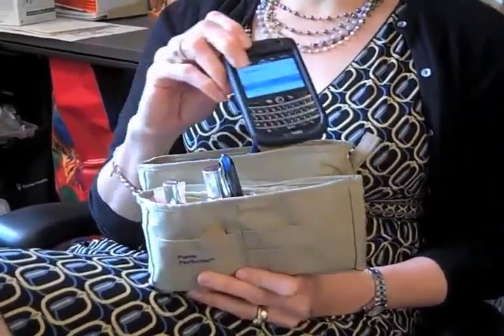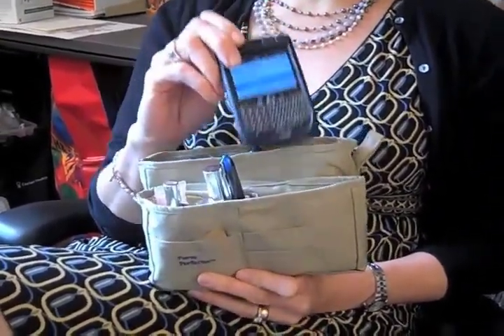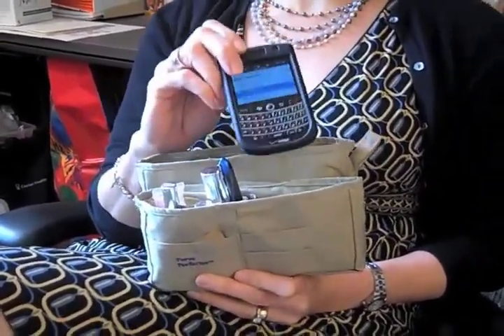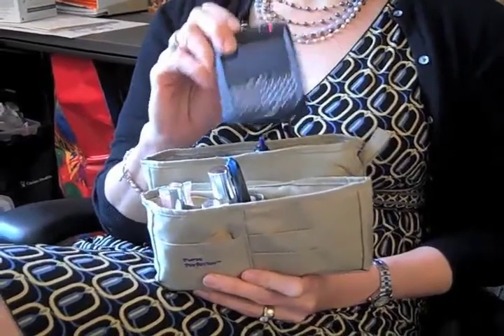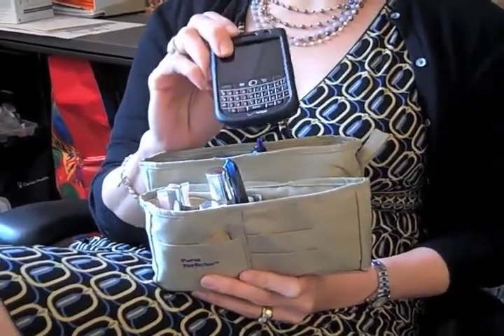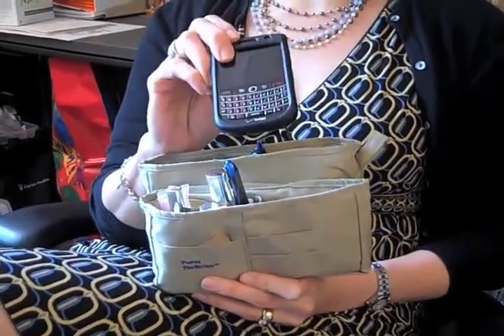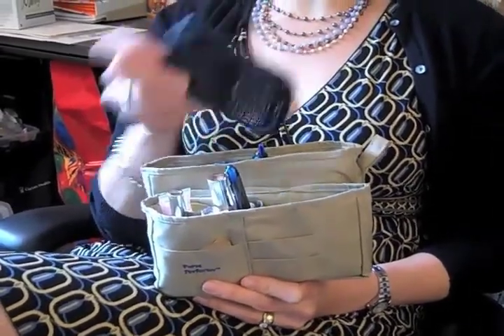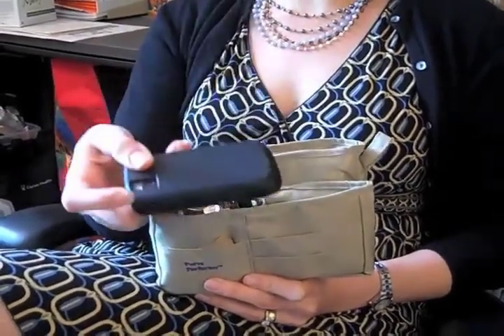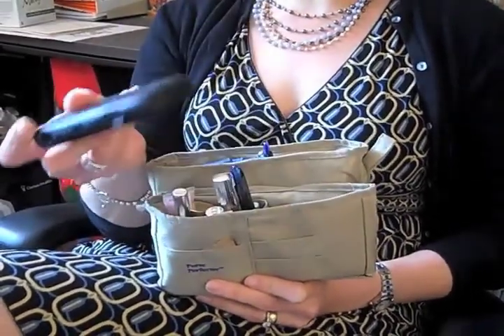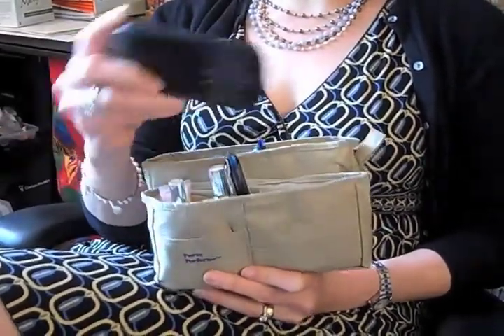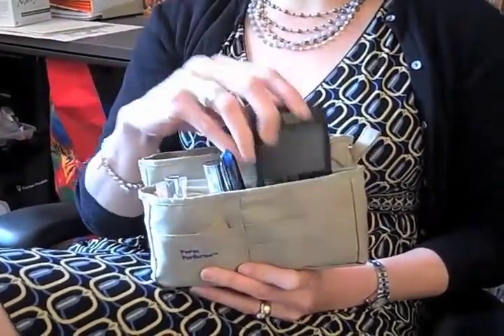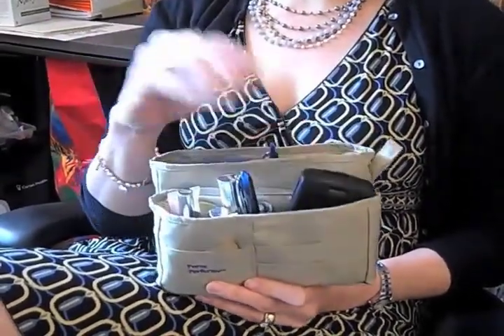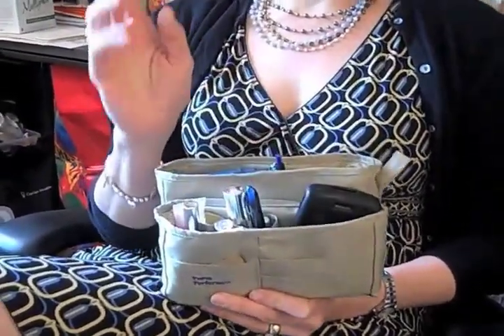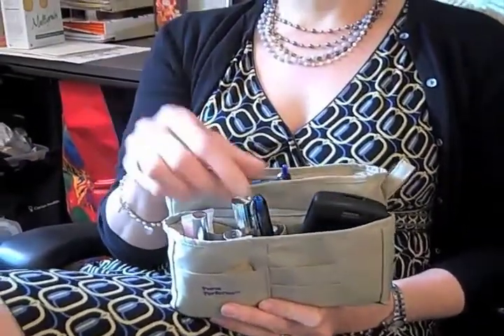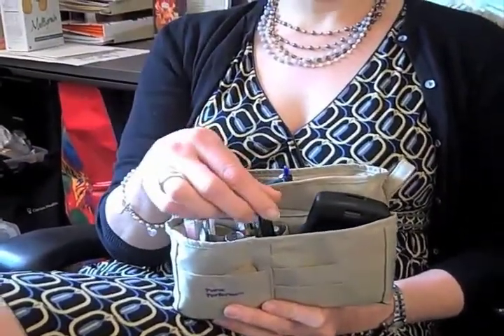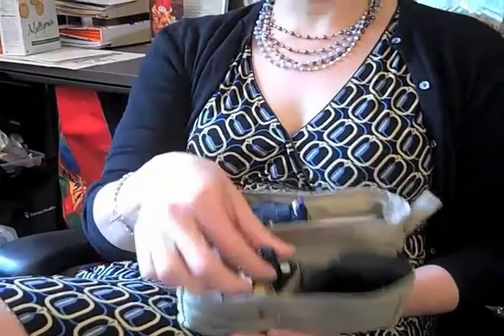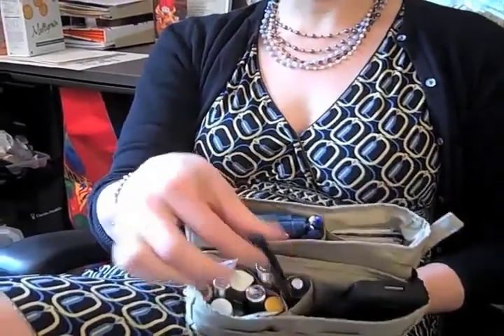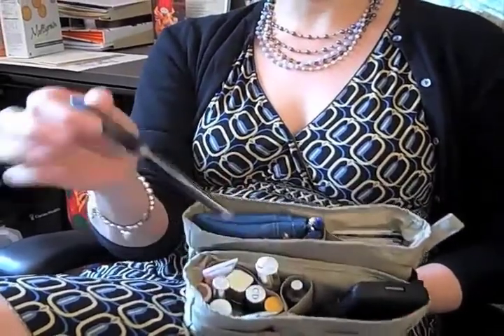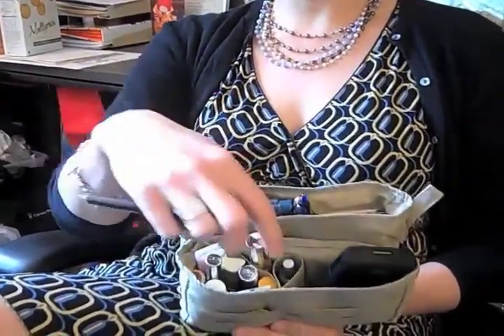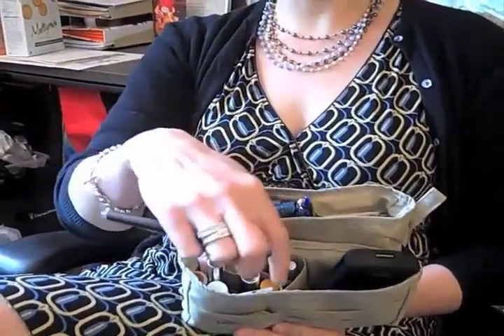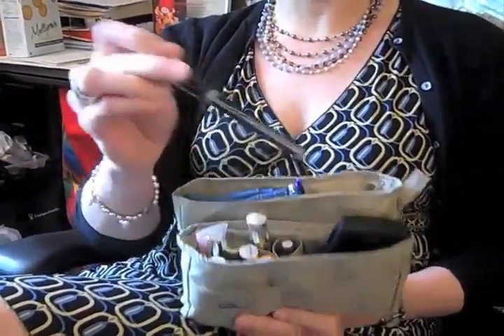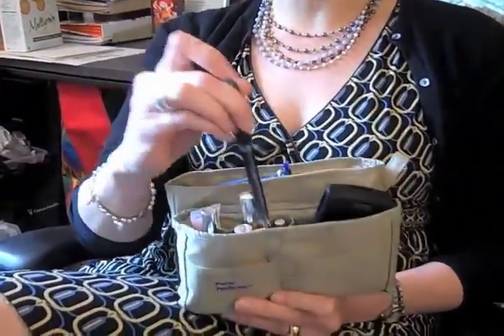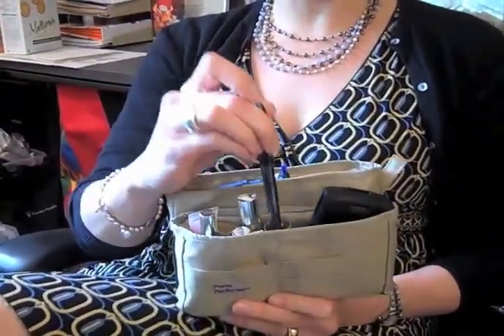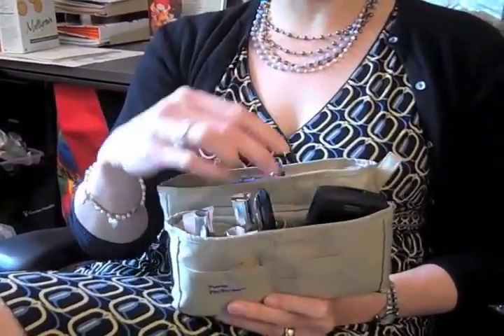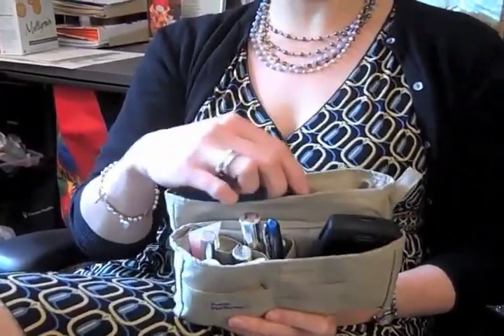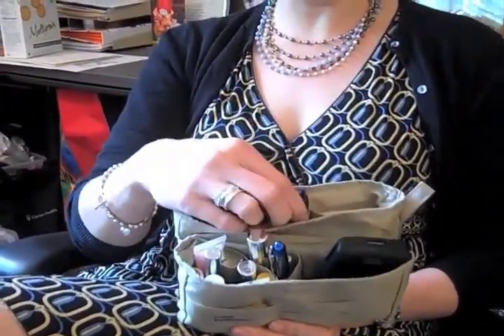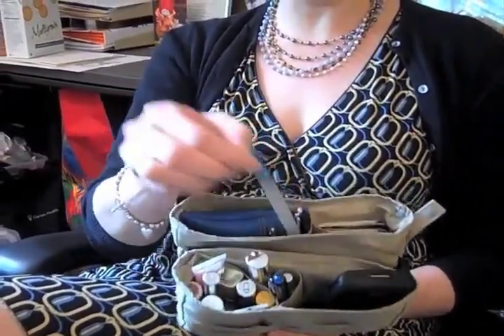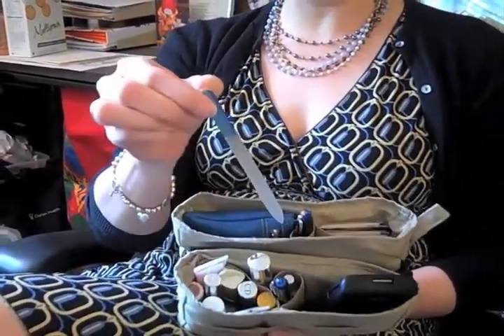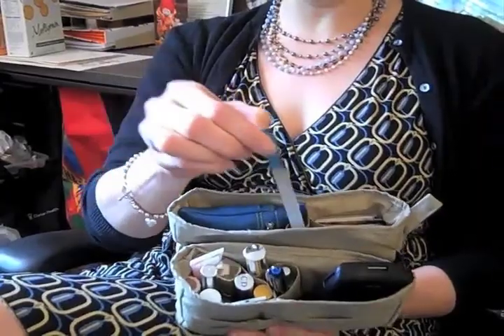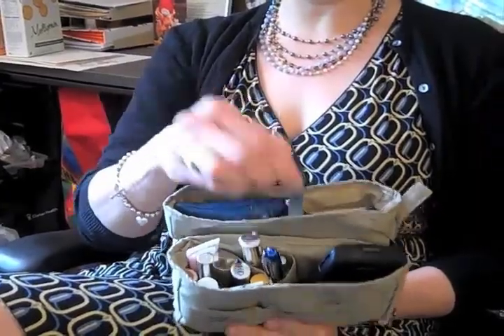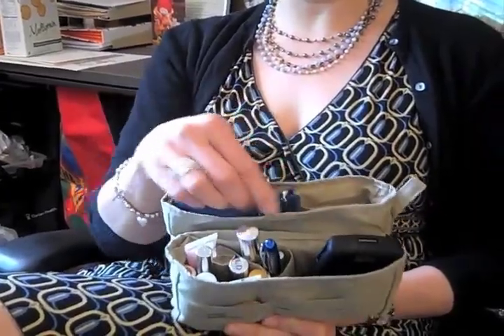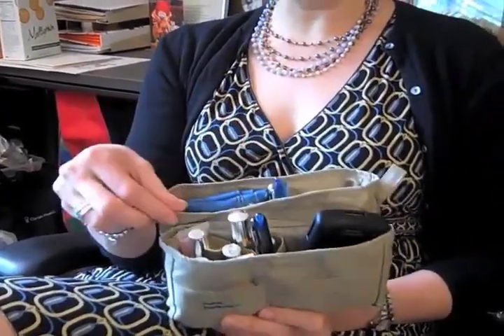I'm always digging in my purse to find this, and it's black so I could never find it. I could never find anything to write with. This is my little pen section, so I can always find that and my nail file, always exactly where I need it.